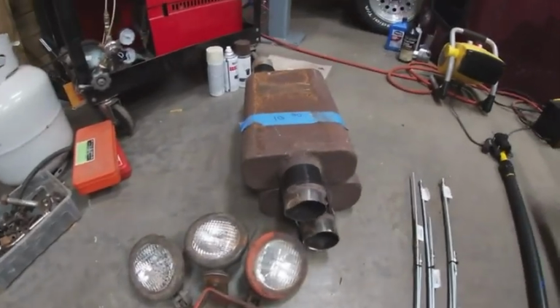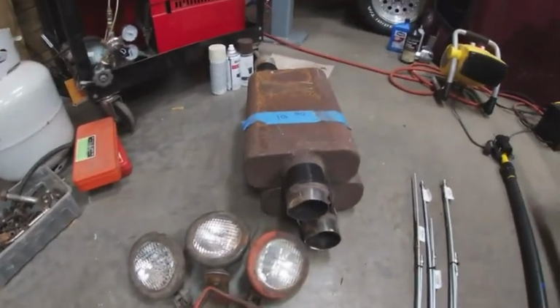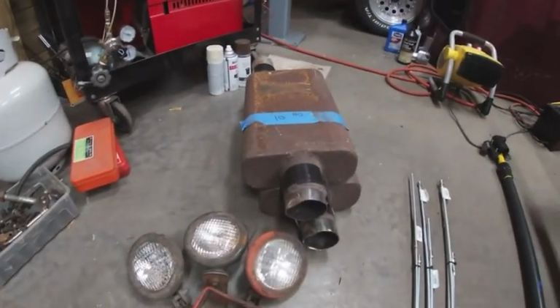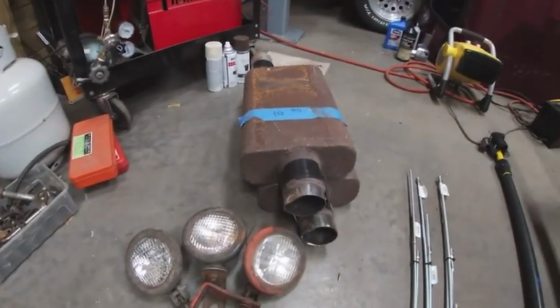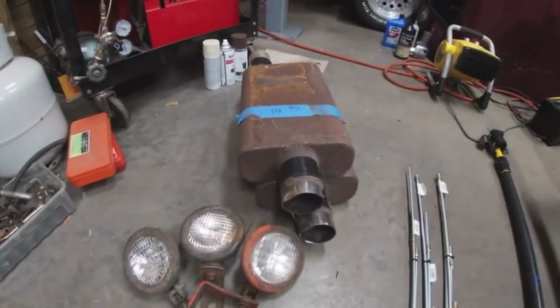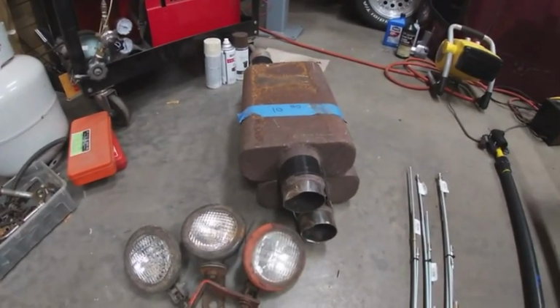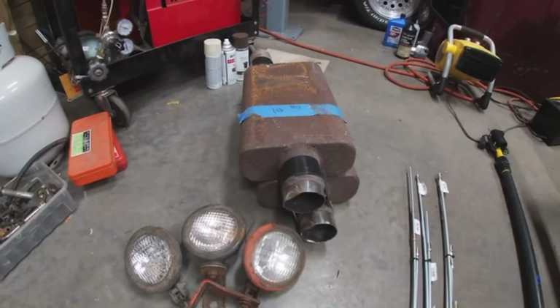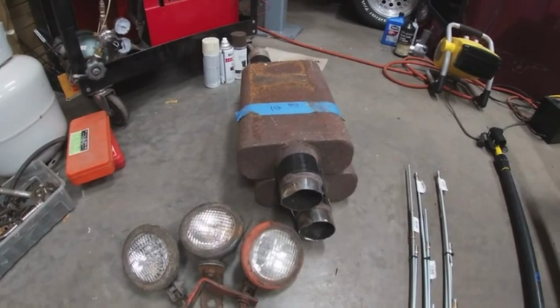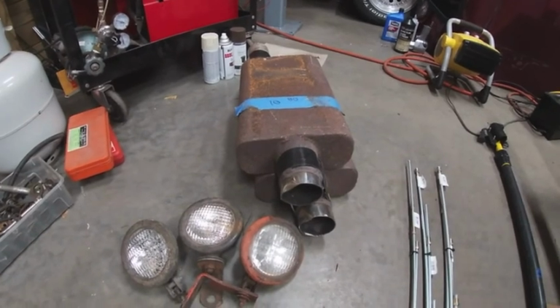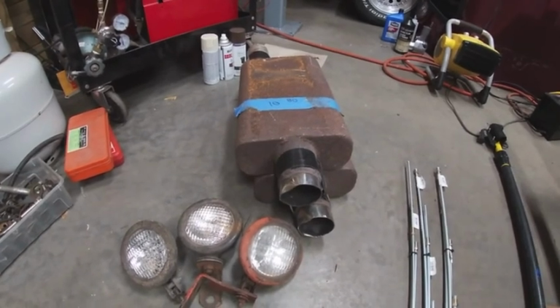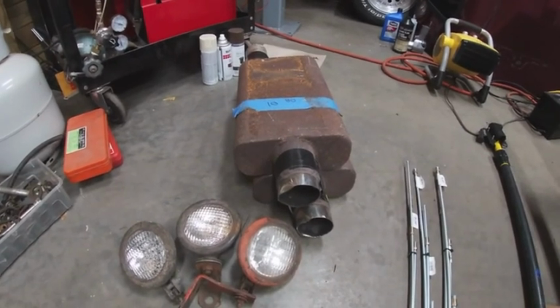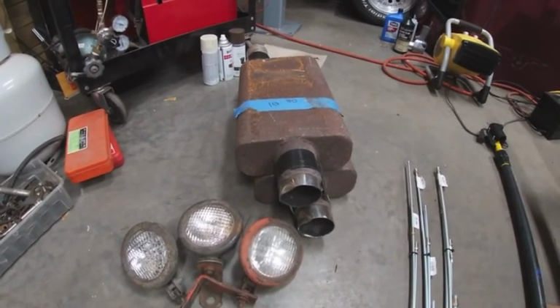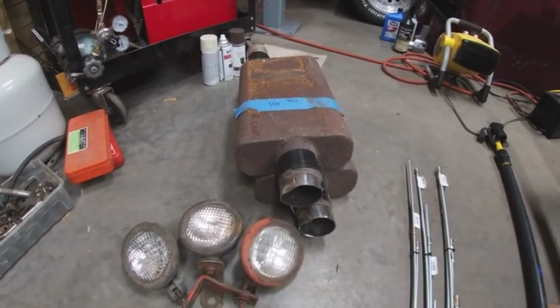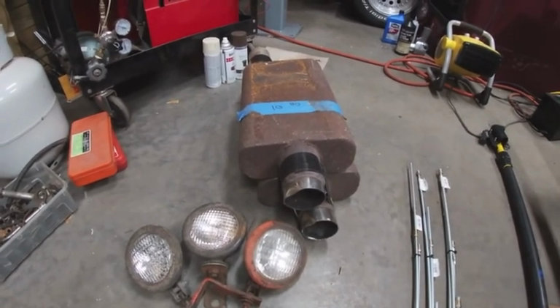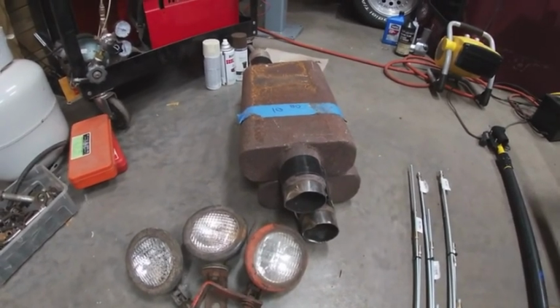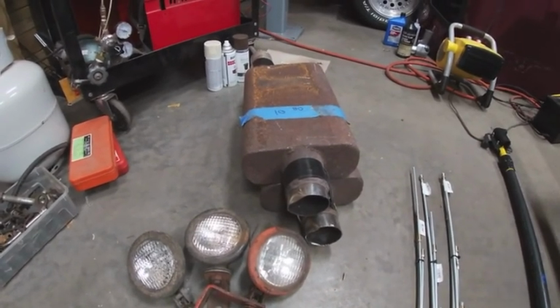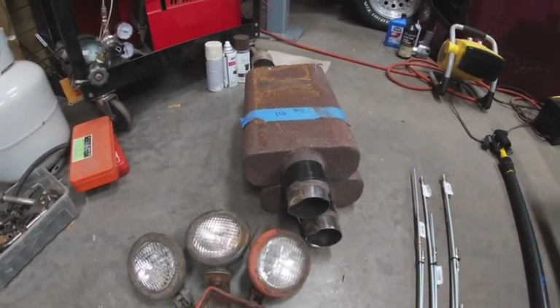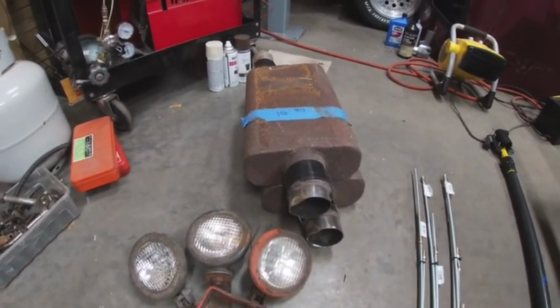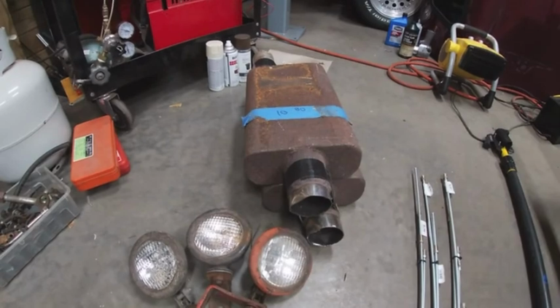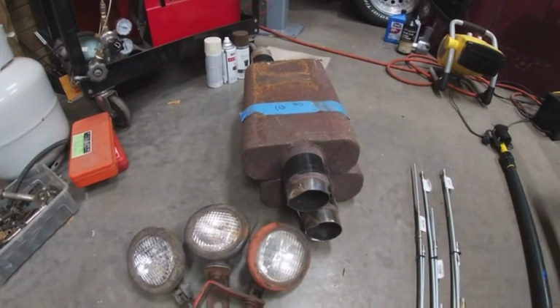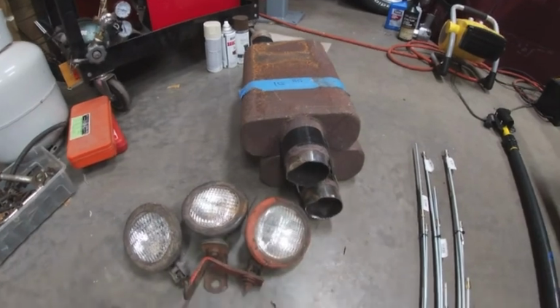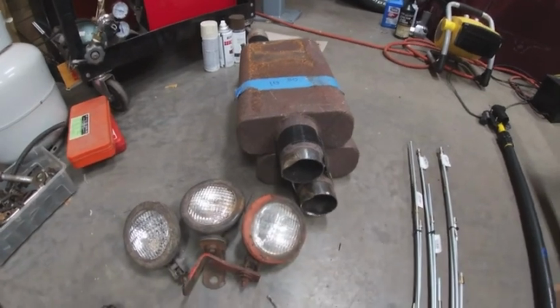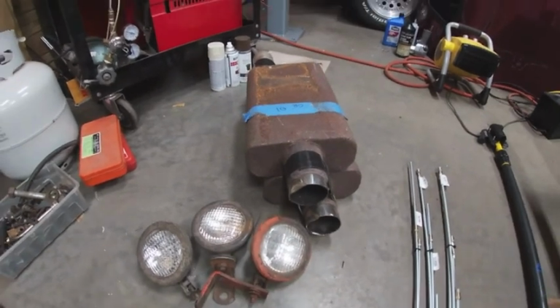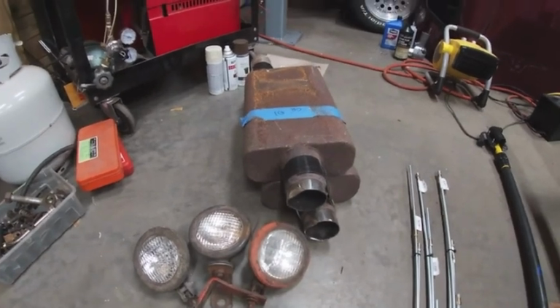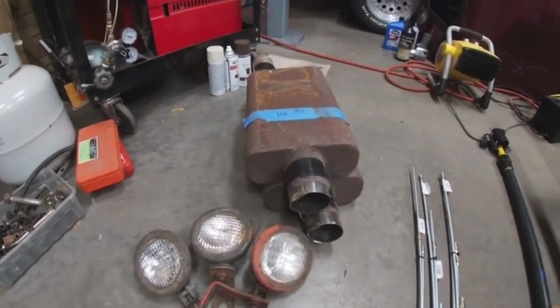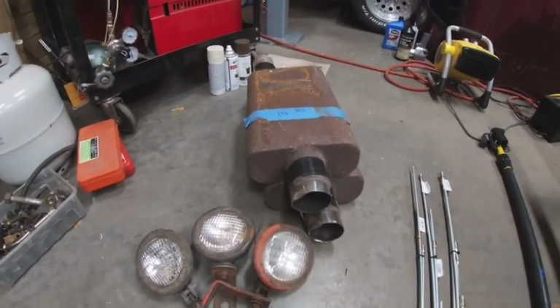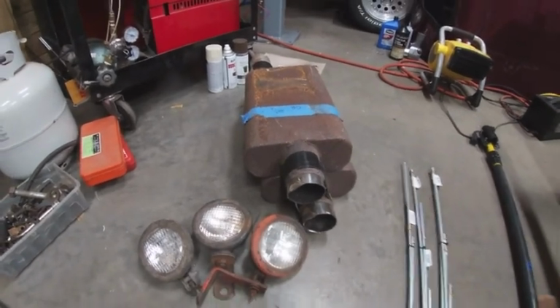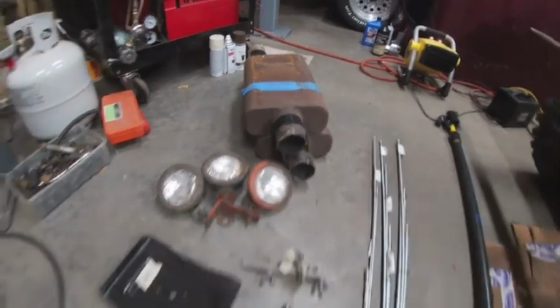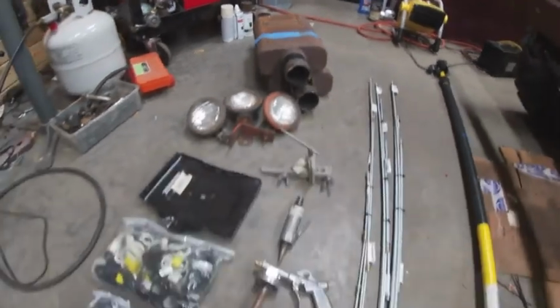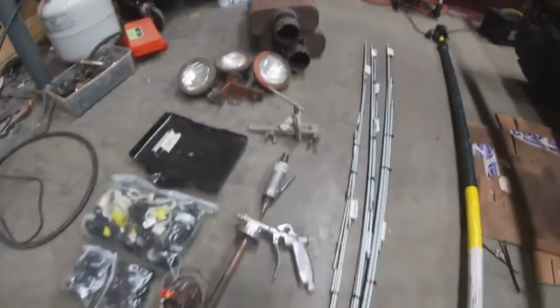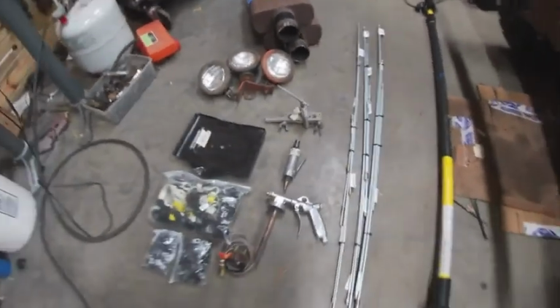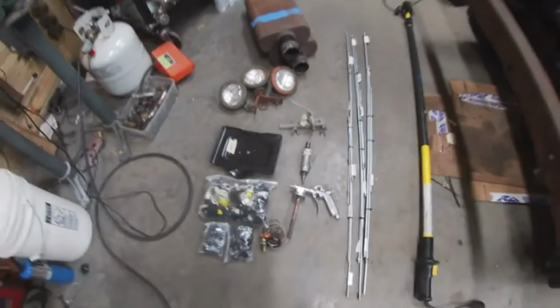So this — I wound up buying these. They're just pretty rusty, must have been in a flood, but $10 for a pair of mufflers — why not pick them up. So that's it, that's what I got at the swap meet.